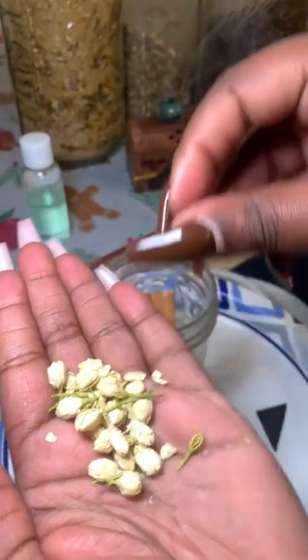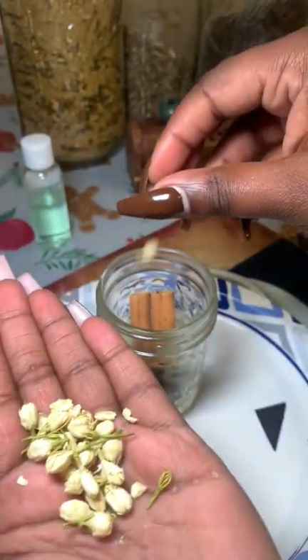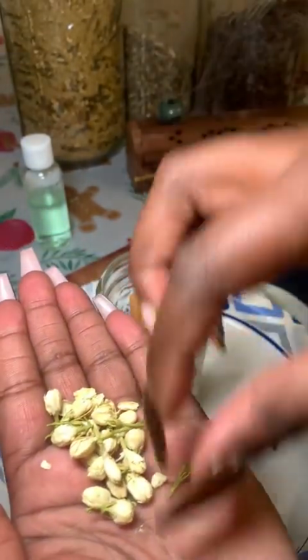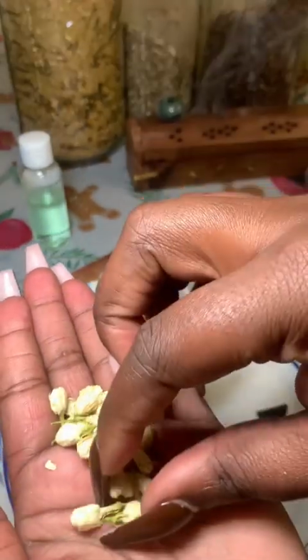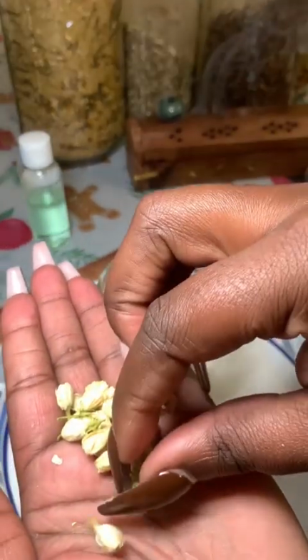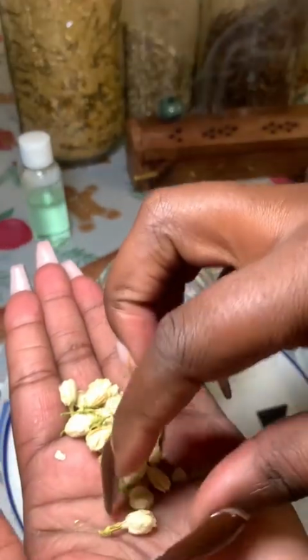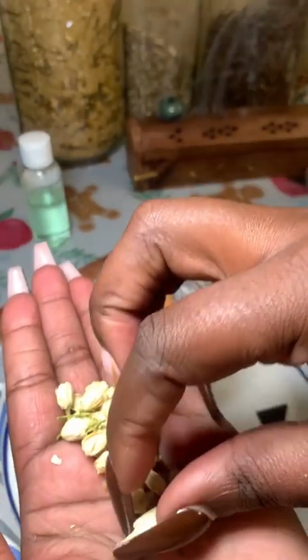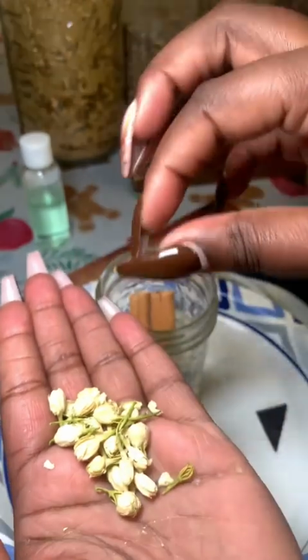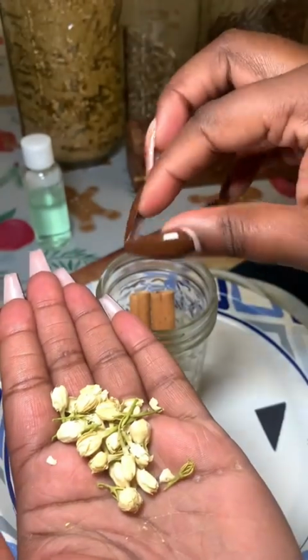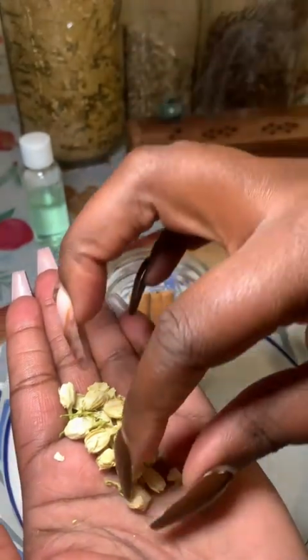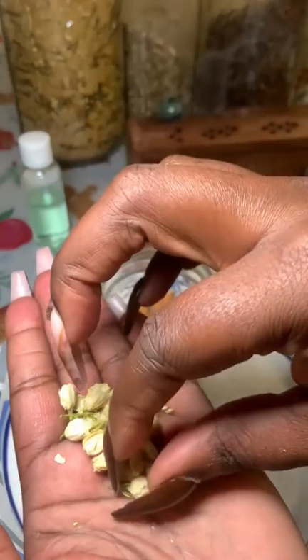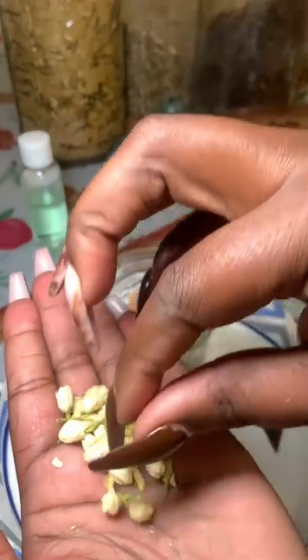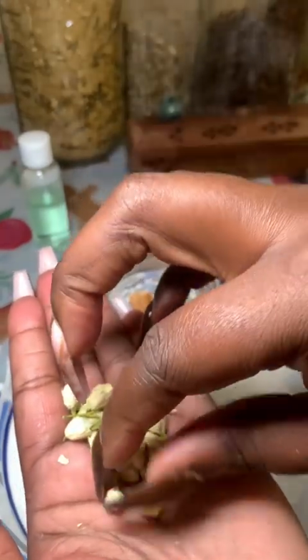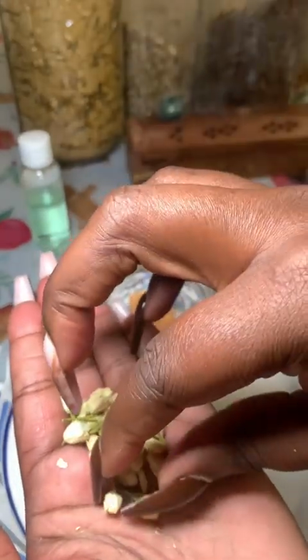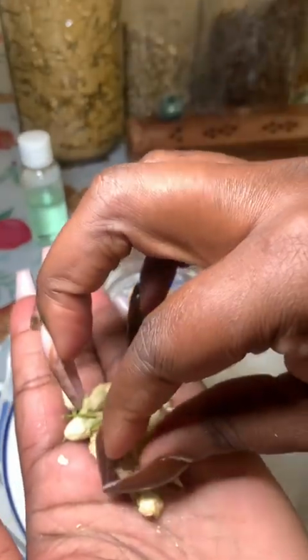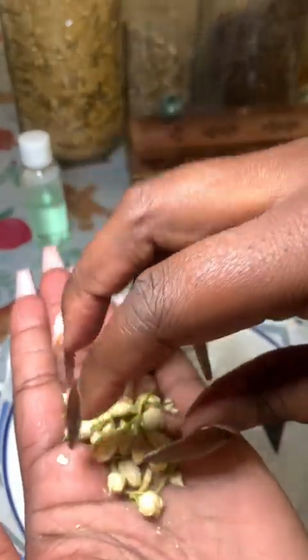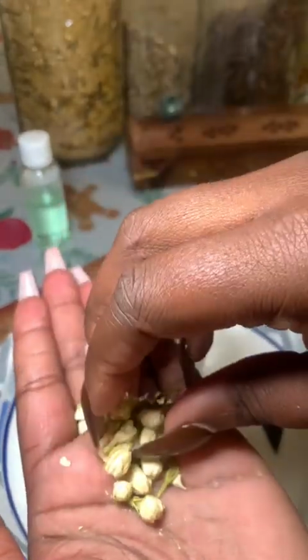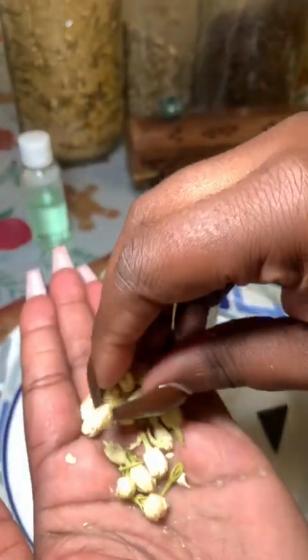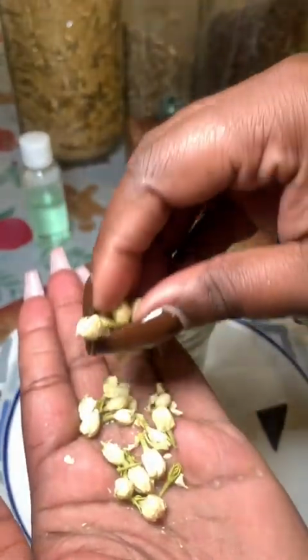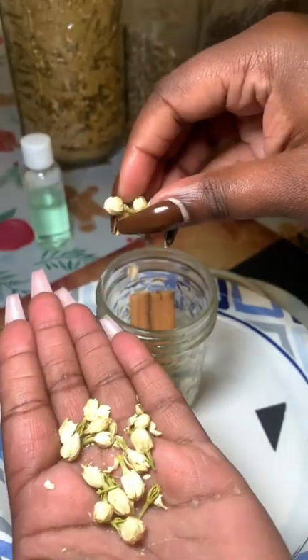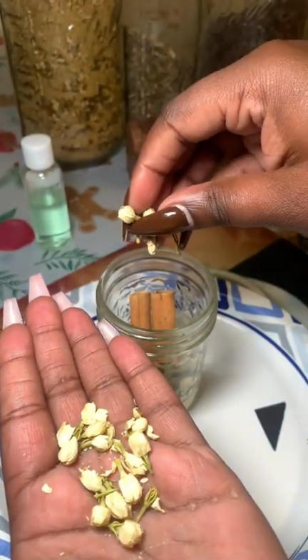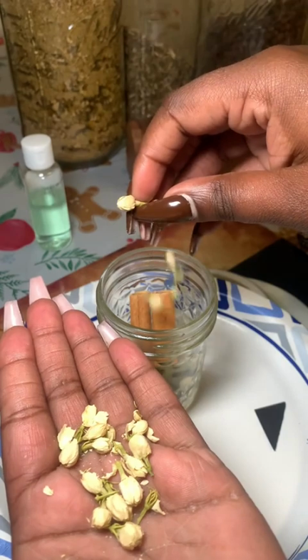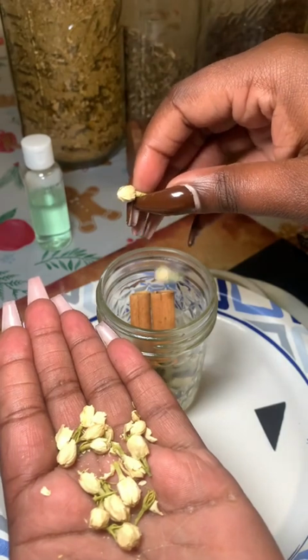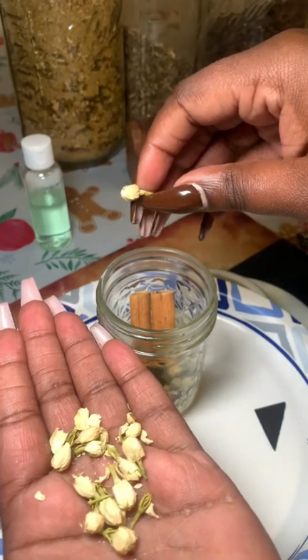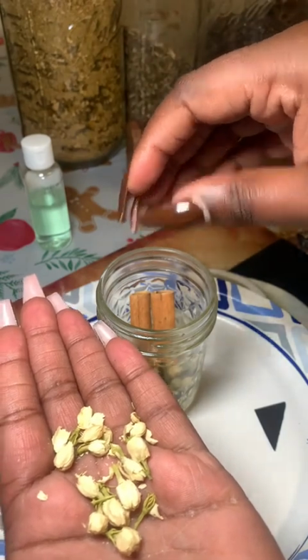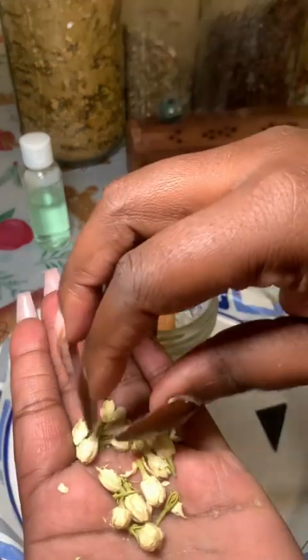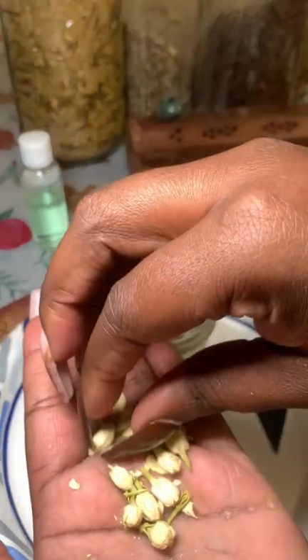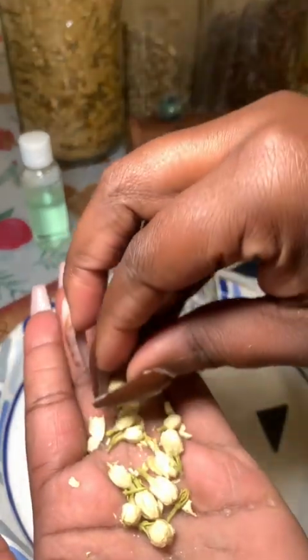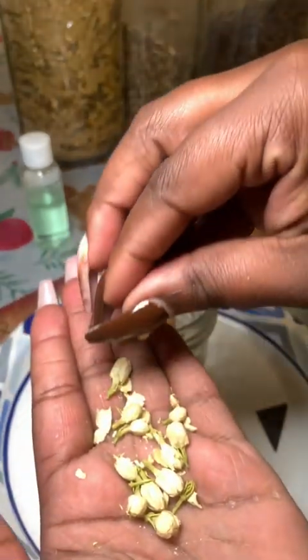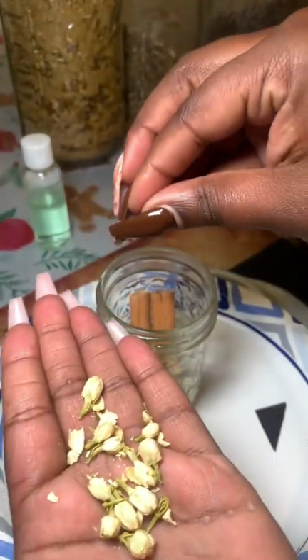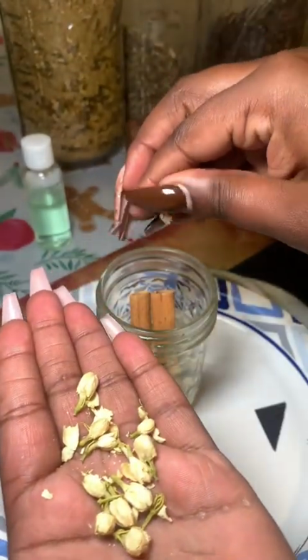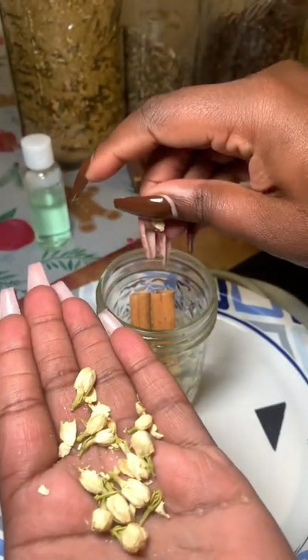Here go our jasmine flowers. I wouldn't add all of what's in my hand — that's why I'm just picking out a few. But do with it as you may; it is yours.